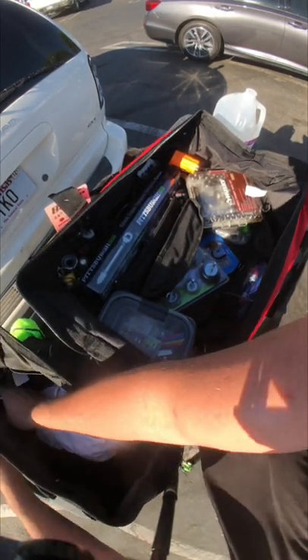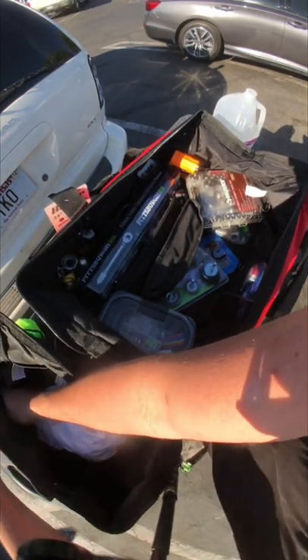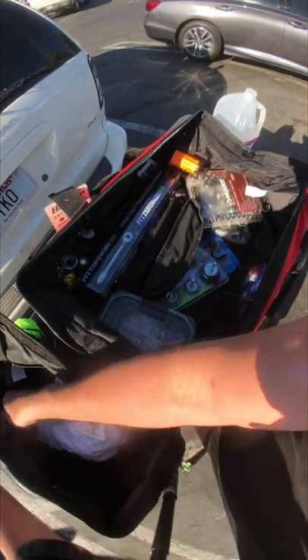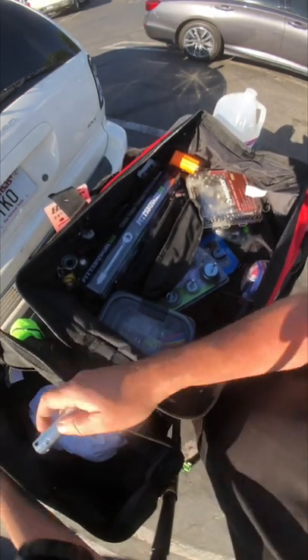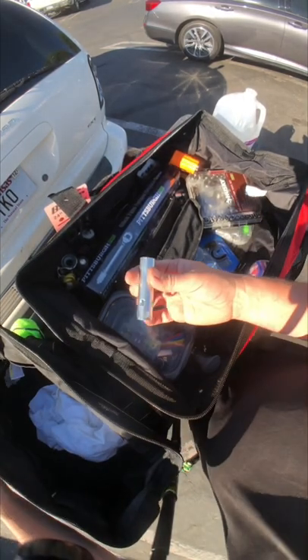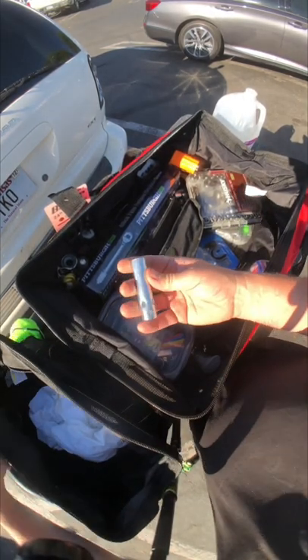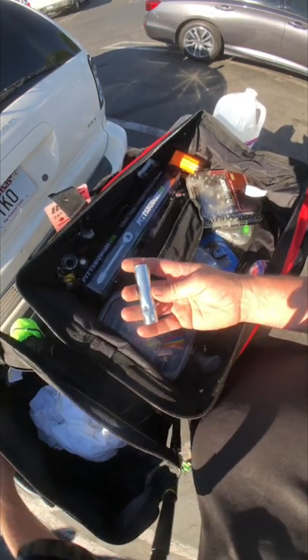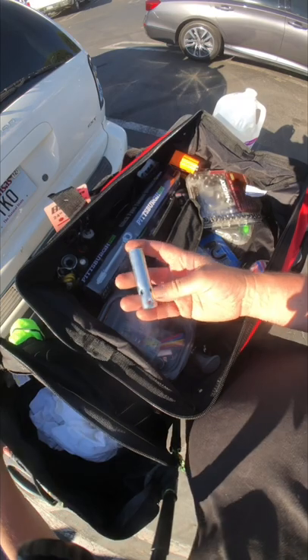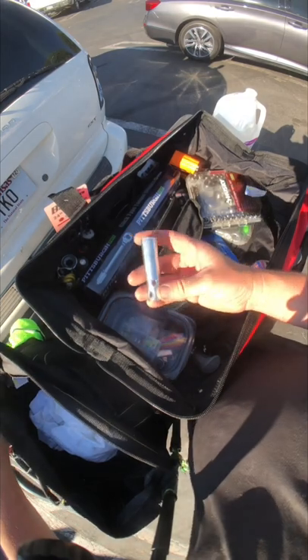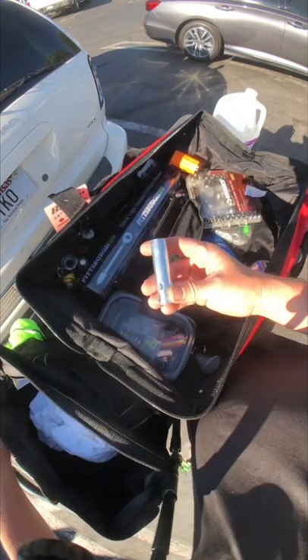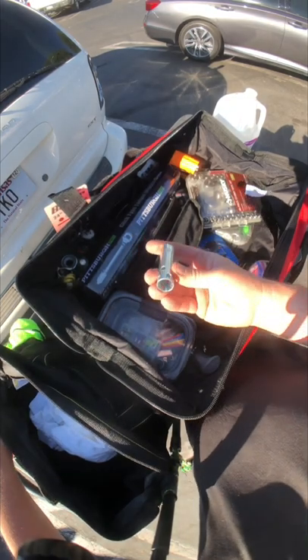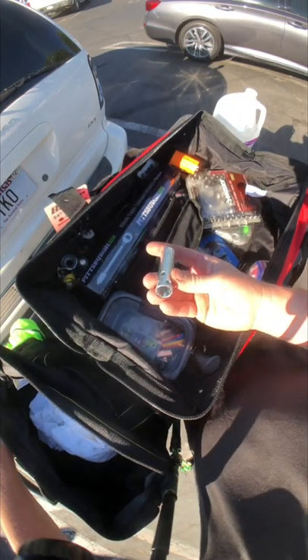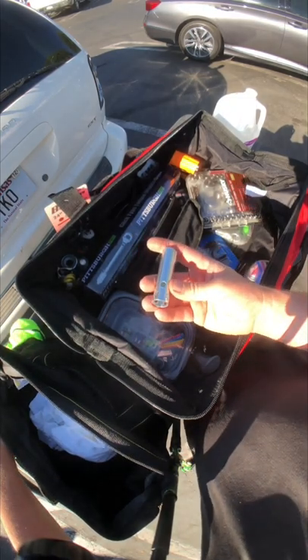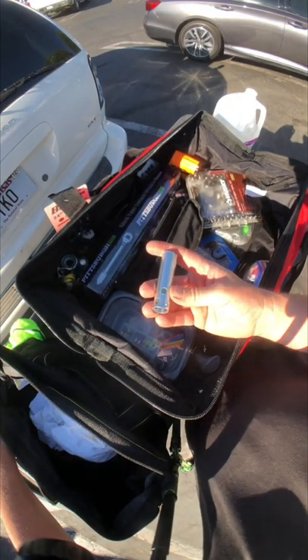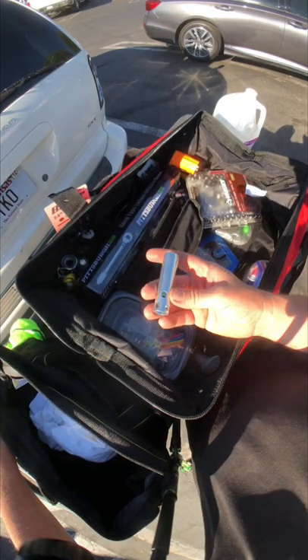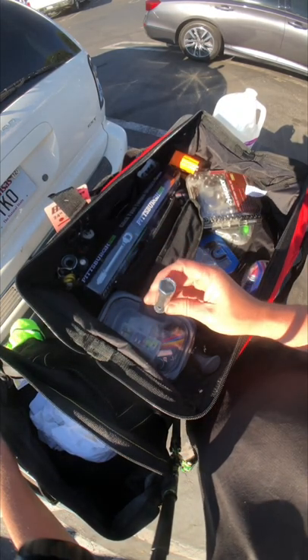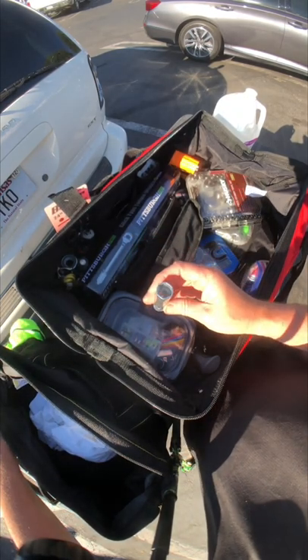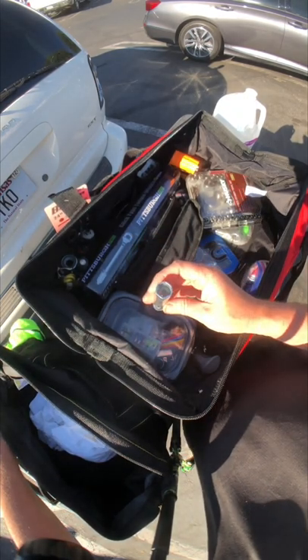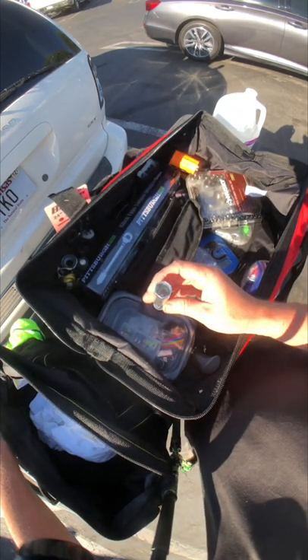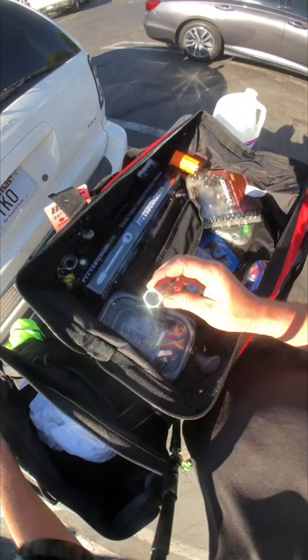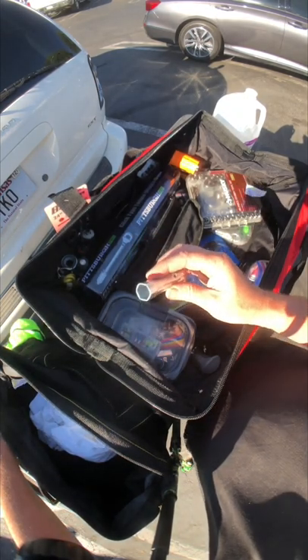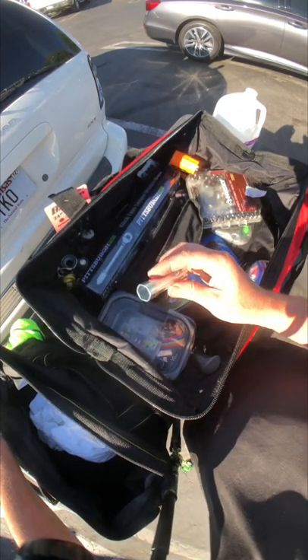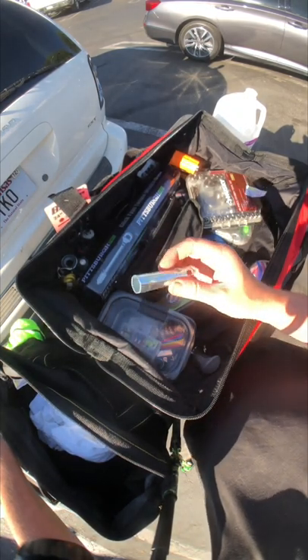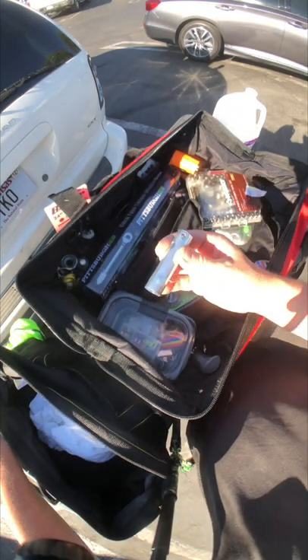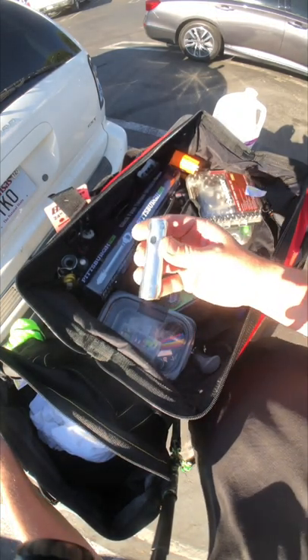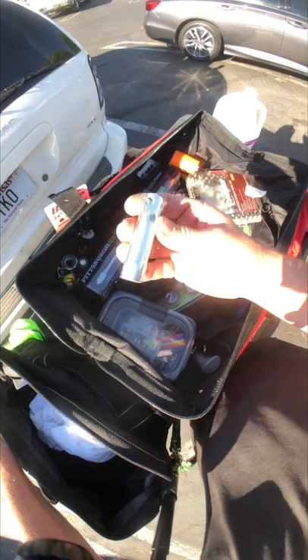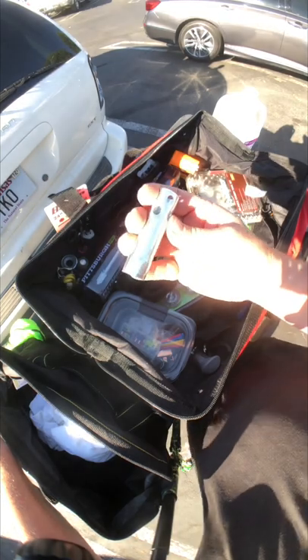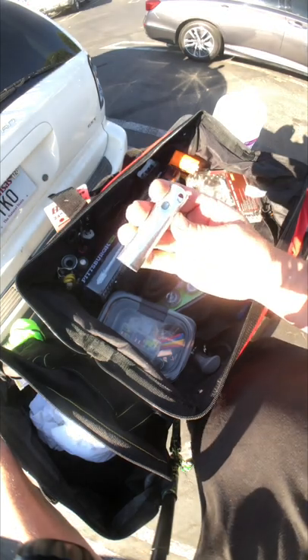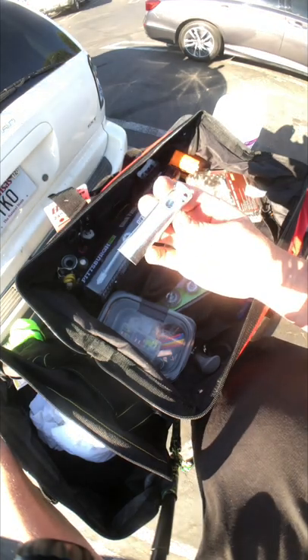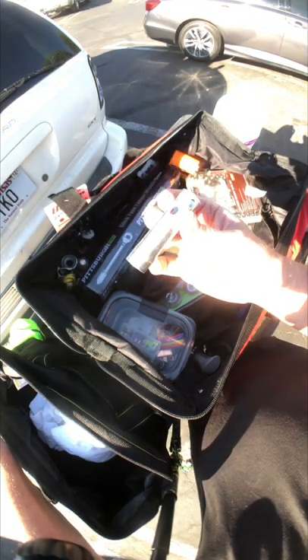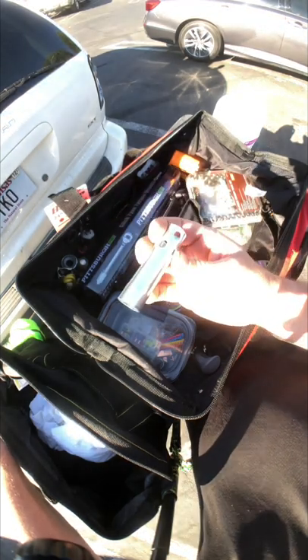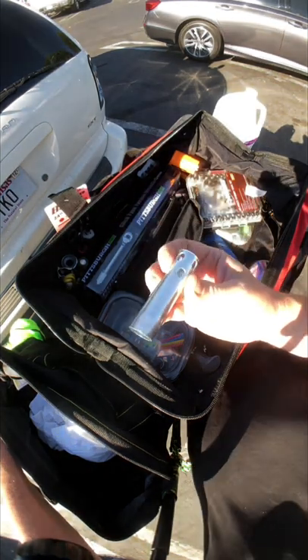I think this is a spark plug socket for one of the generators.